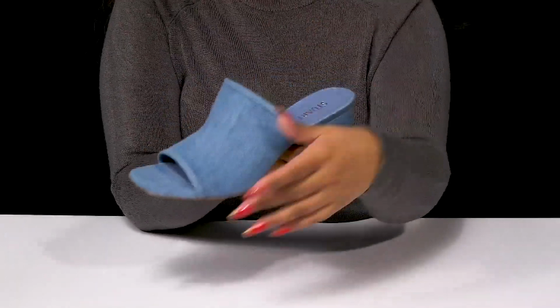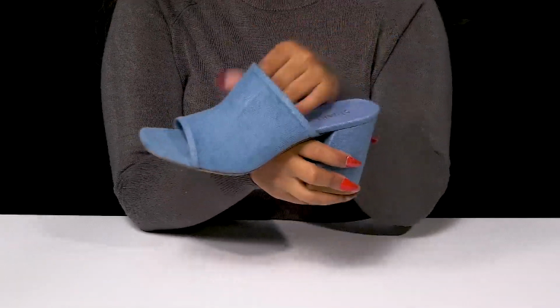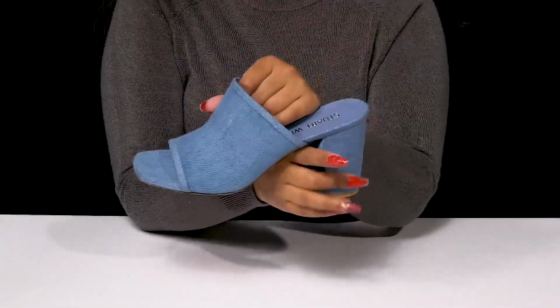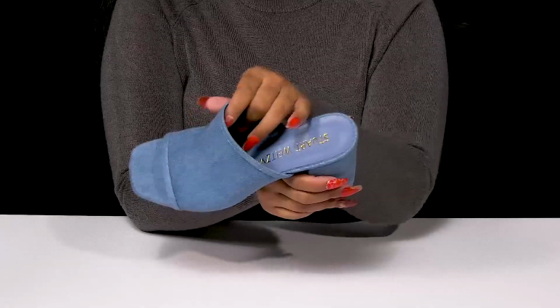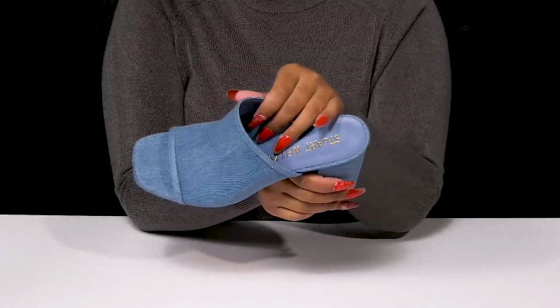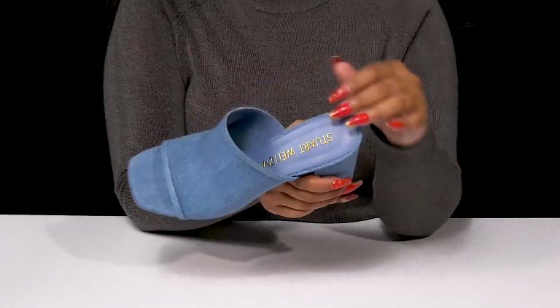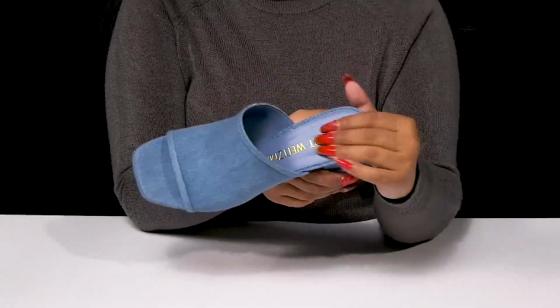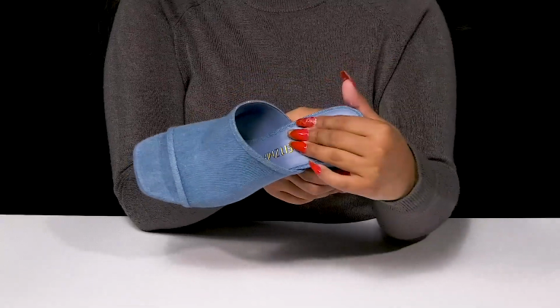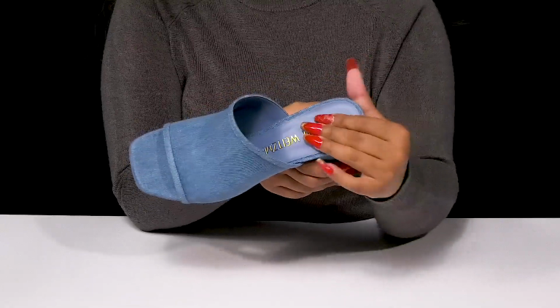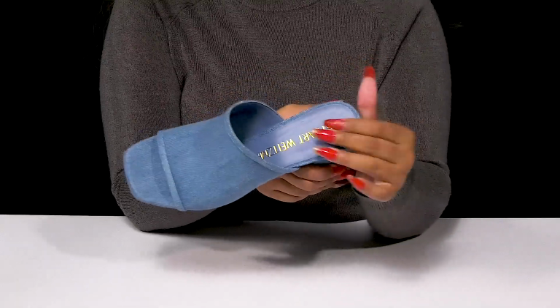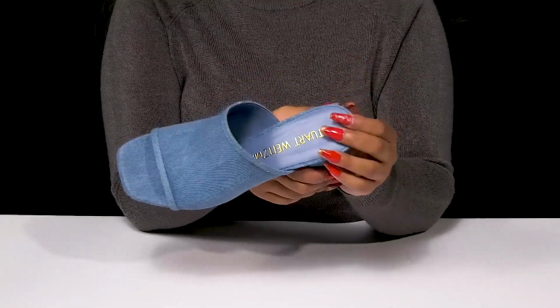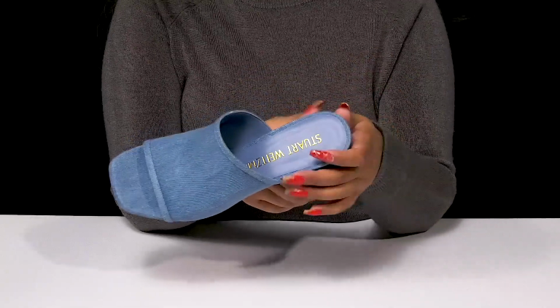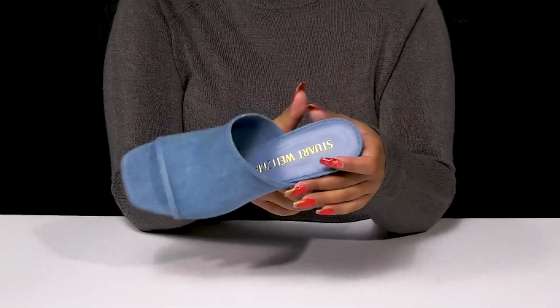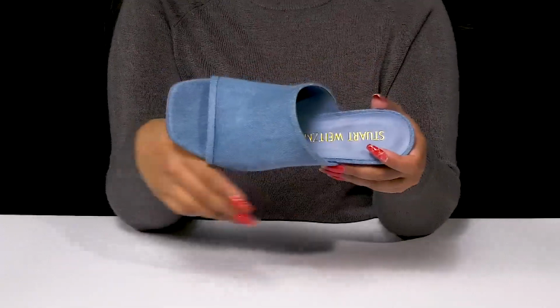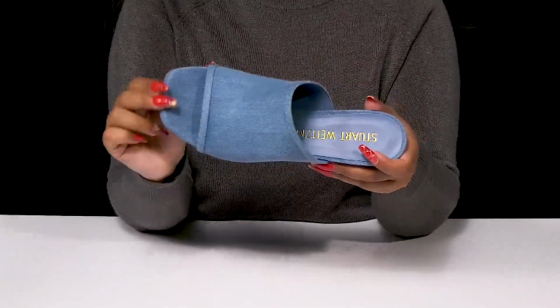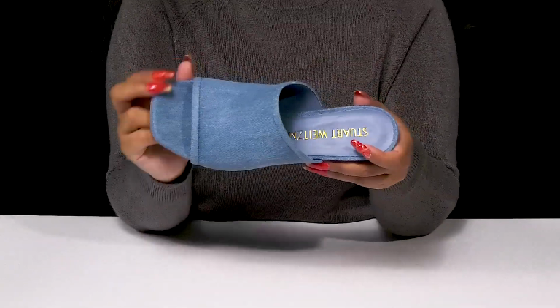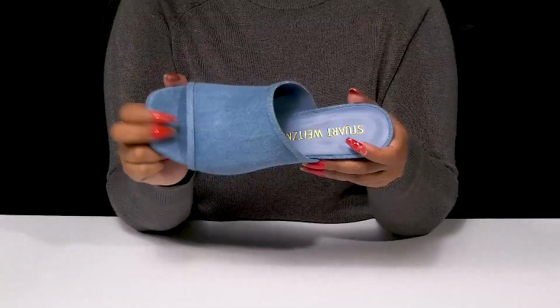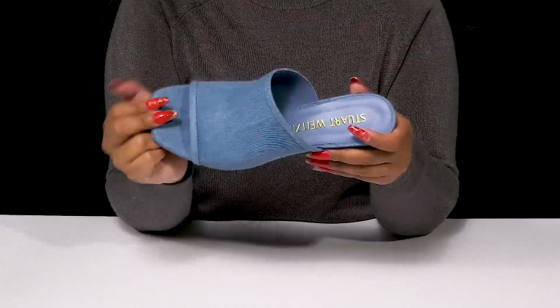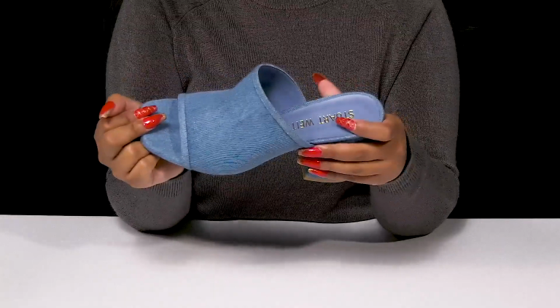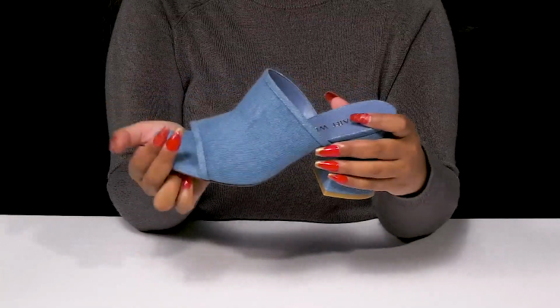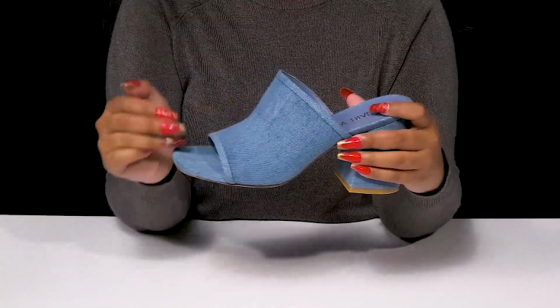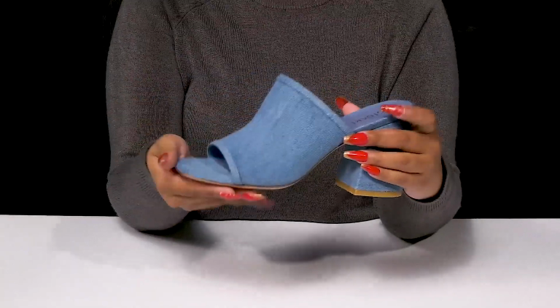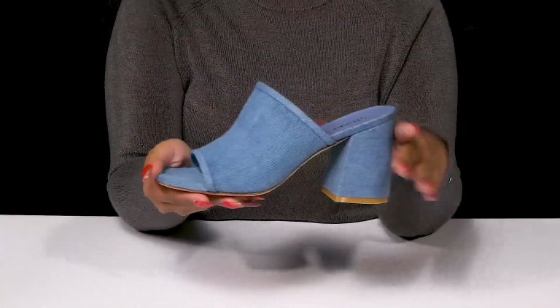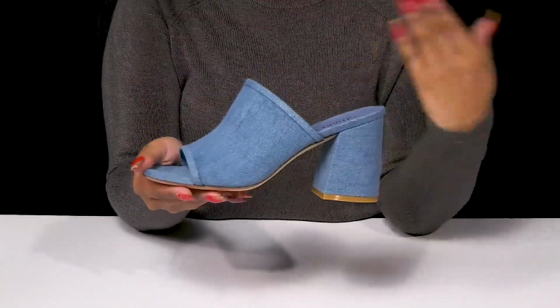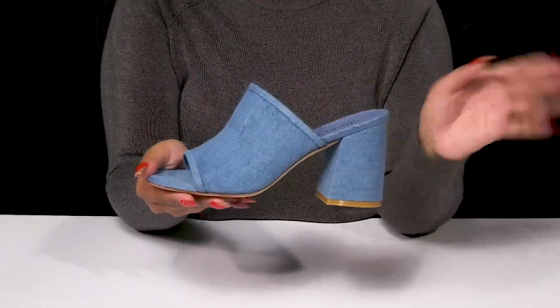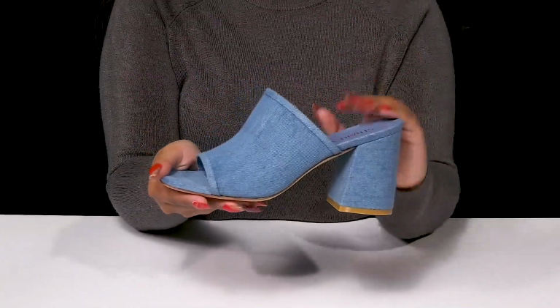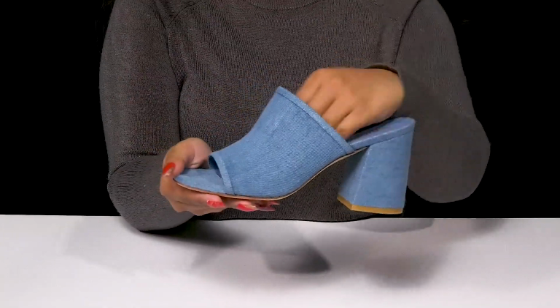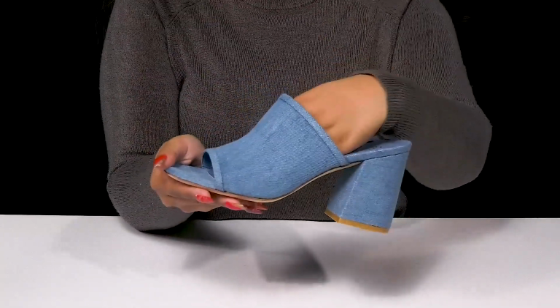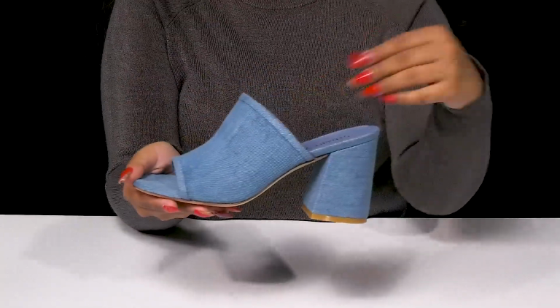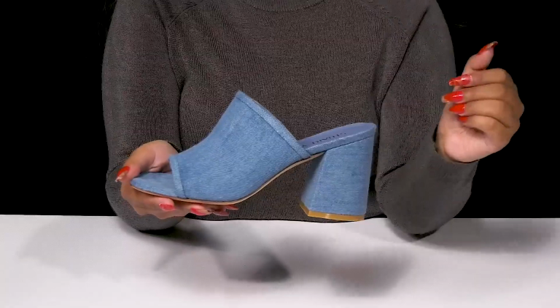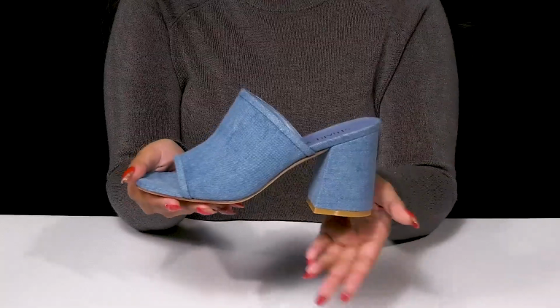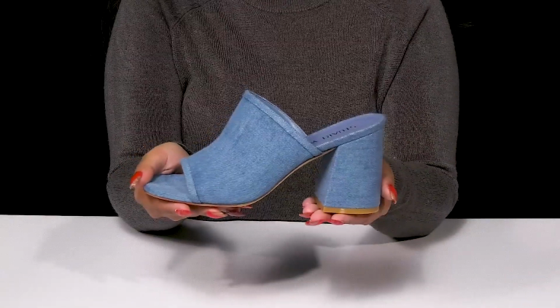It's super soft inside with a delicate lining and a well-padded insole that'll give you some added comfort. That open square toe design will give you a nice classy feel, while the open back makes these super easy to slip into or out of.